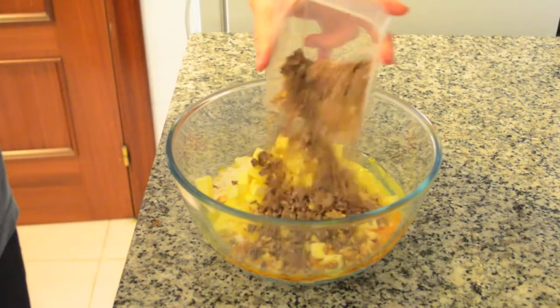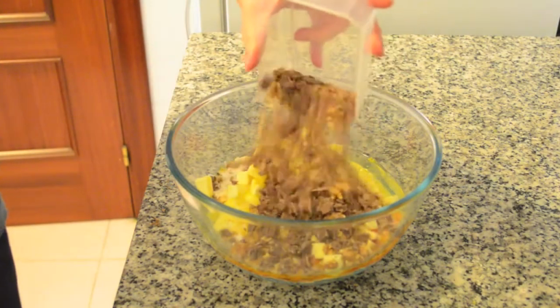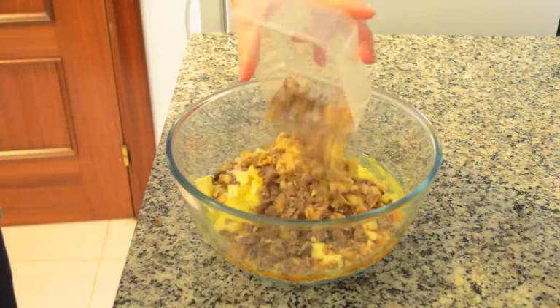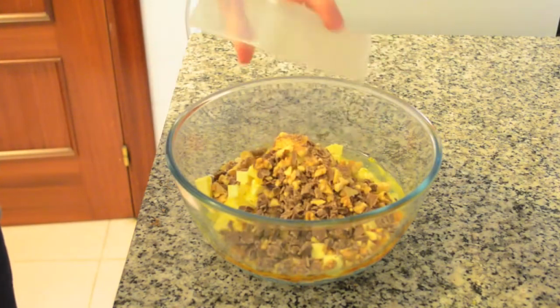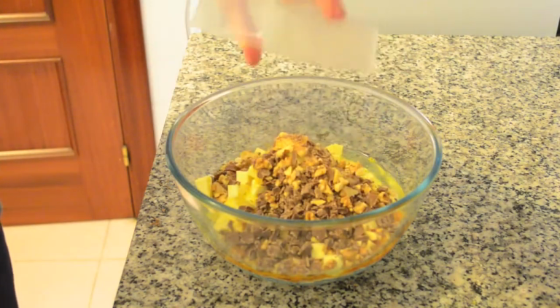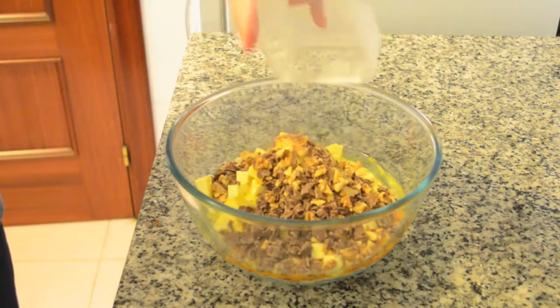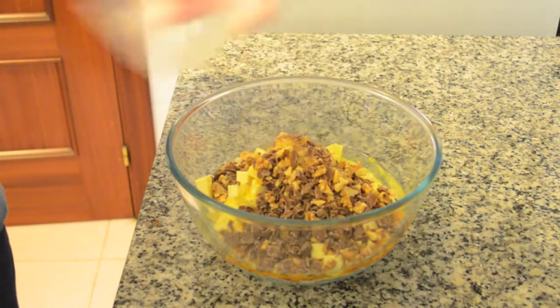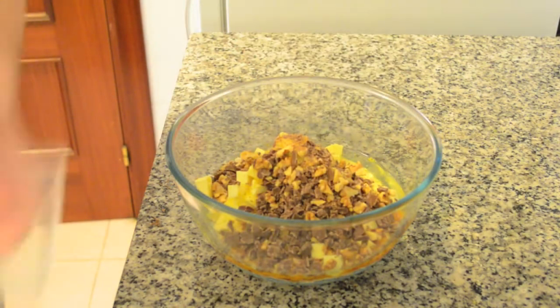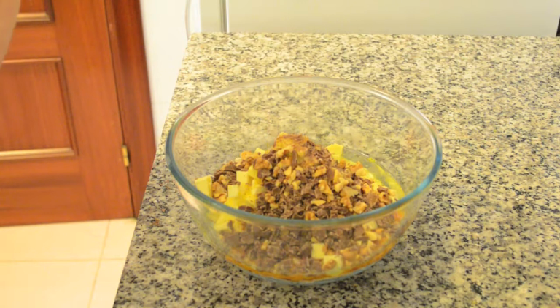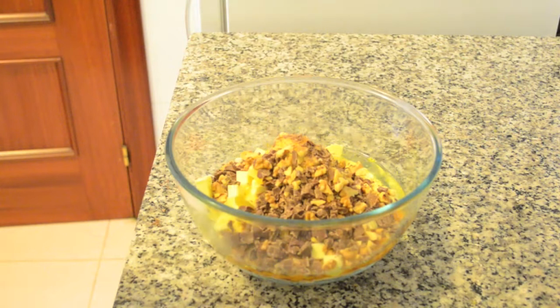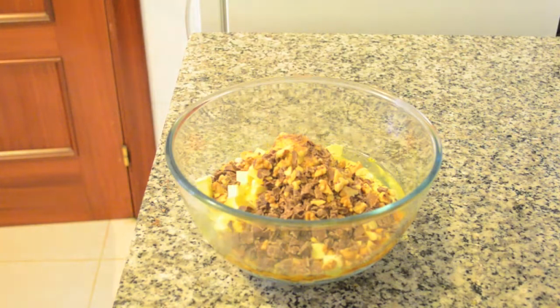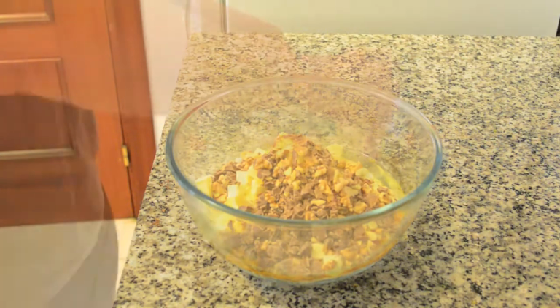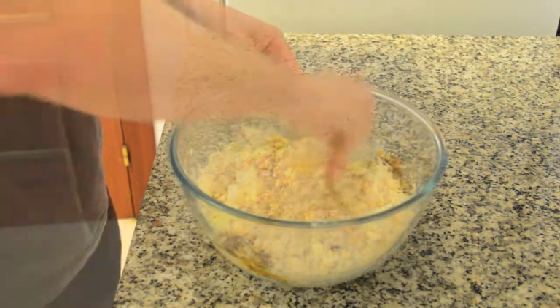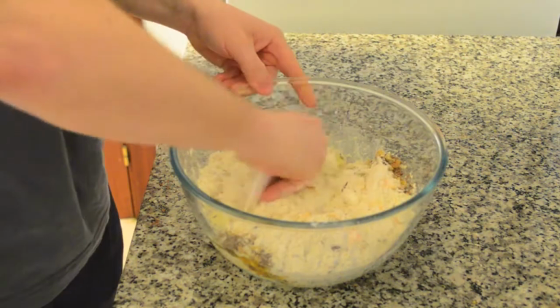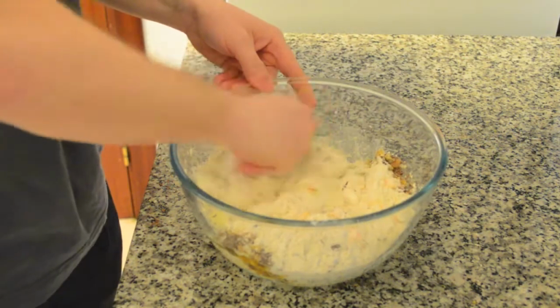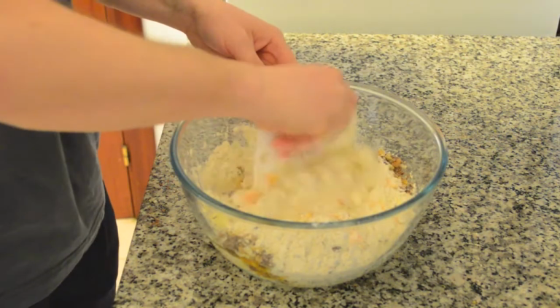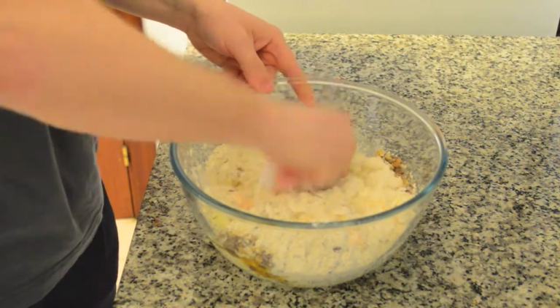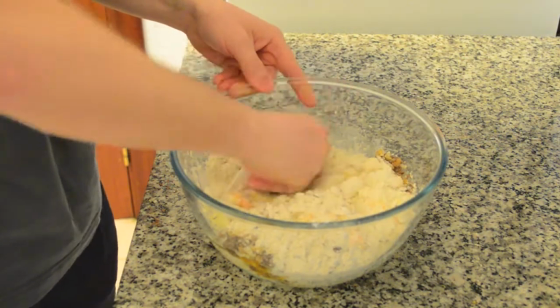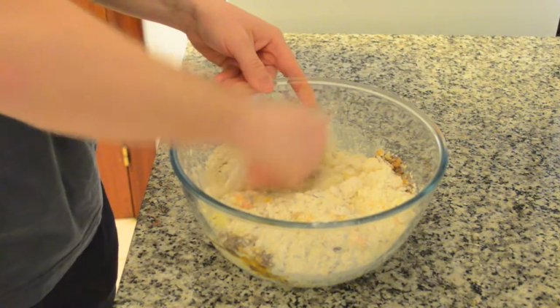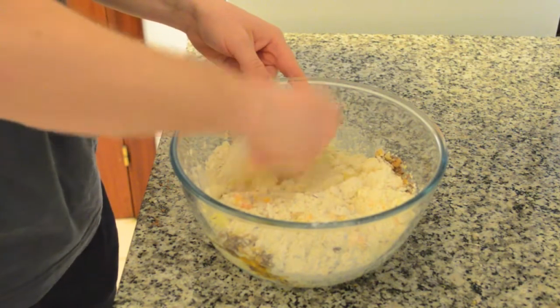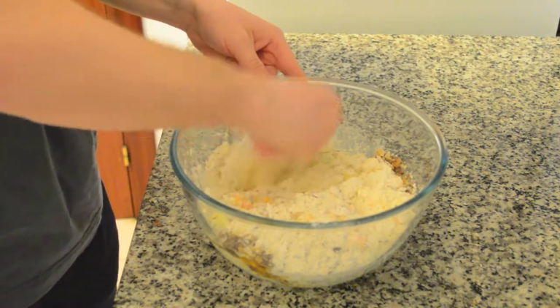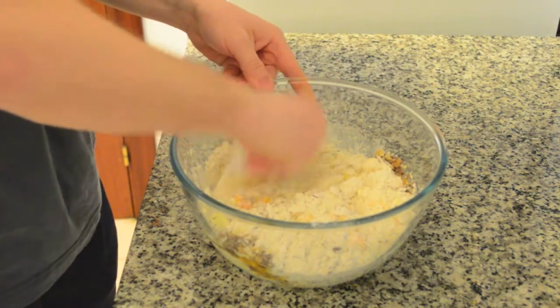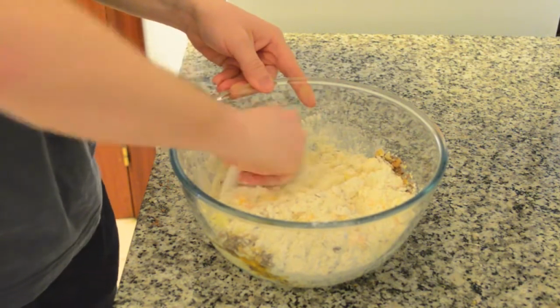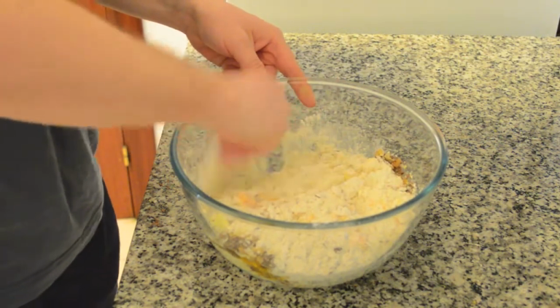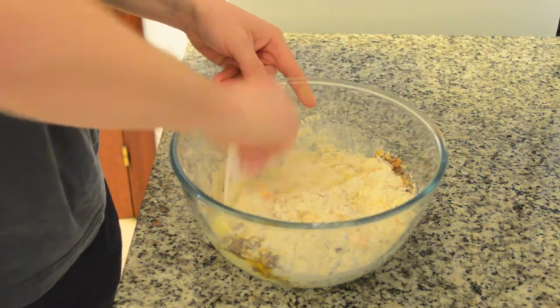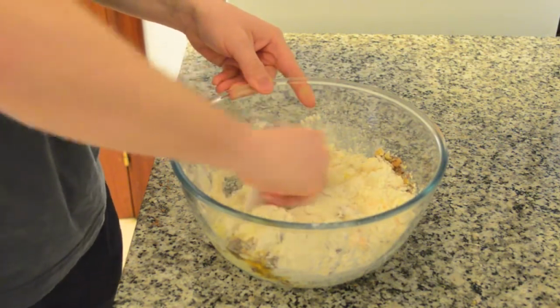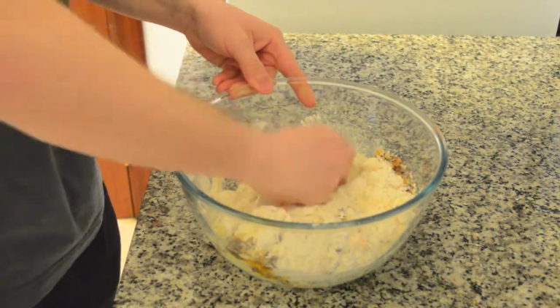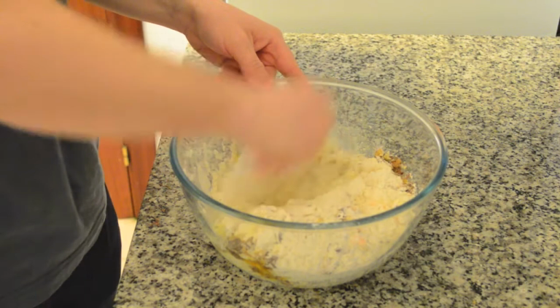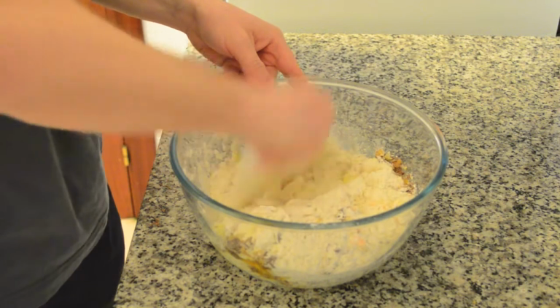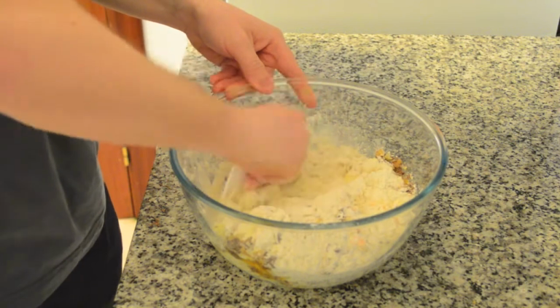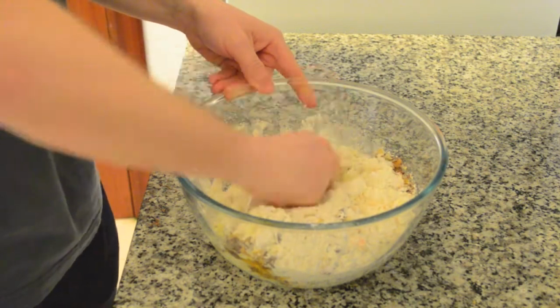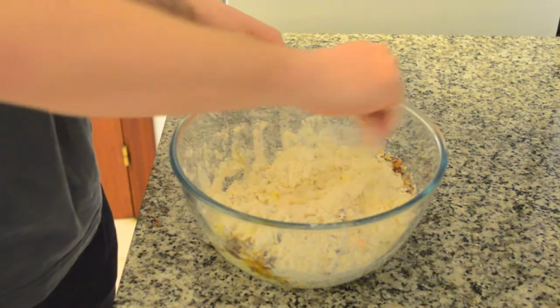Finally, add the already chopped chocolate and walnuts. Mix well until all ingredients are well integrated.